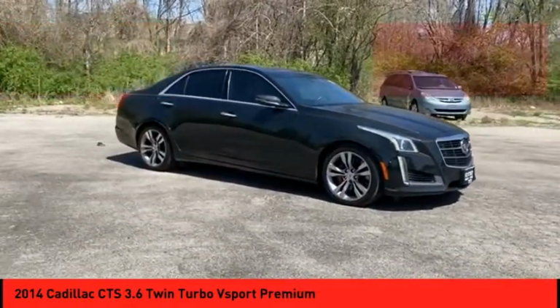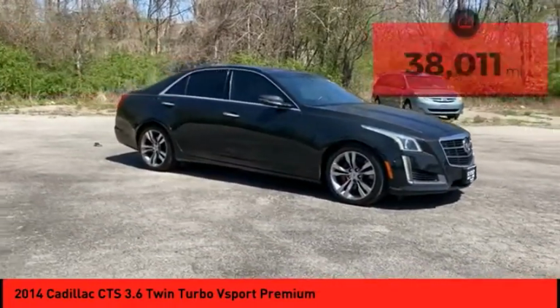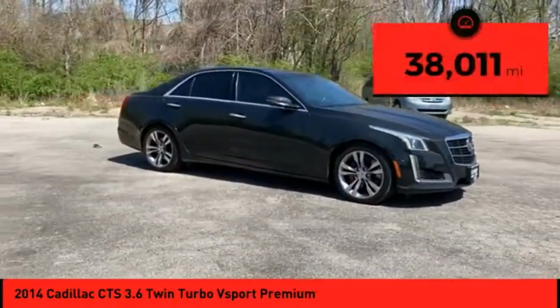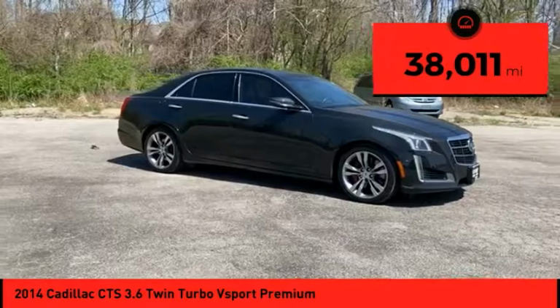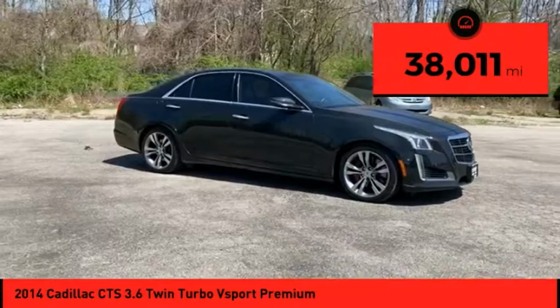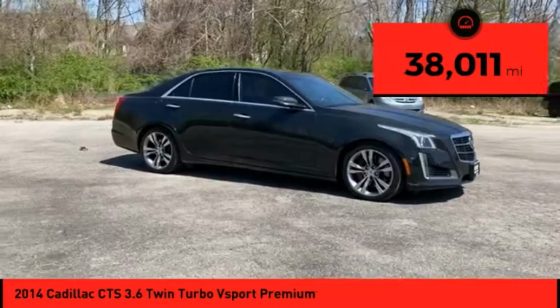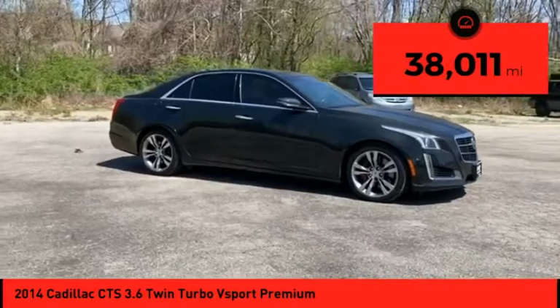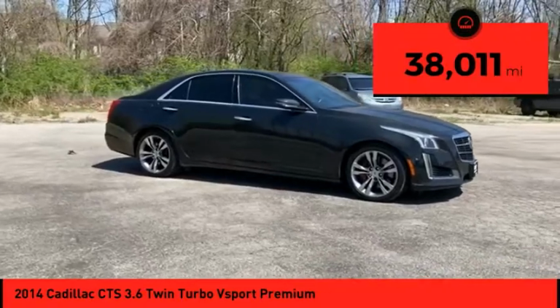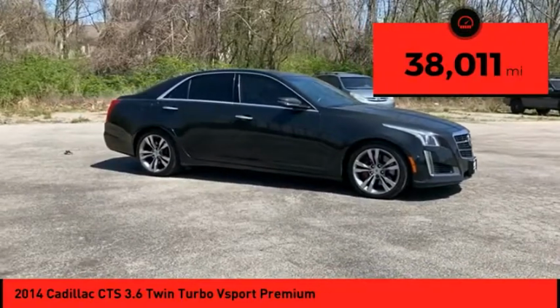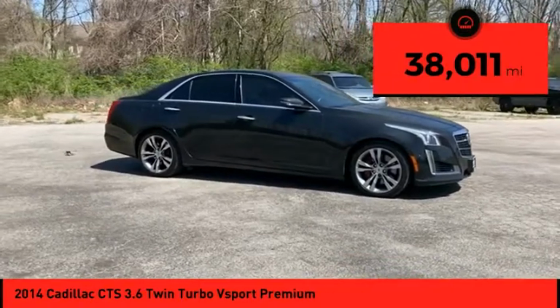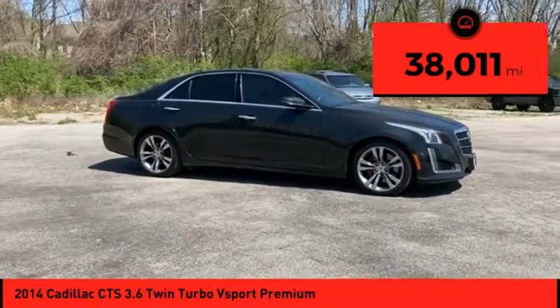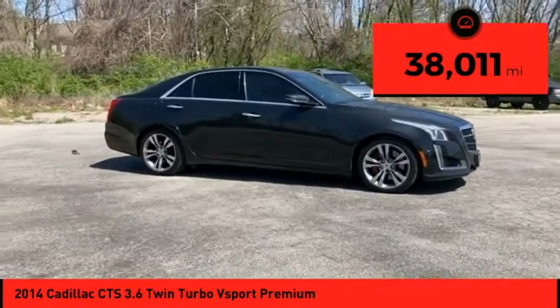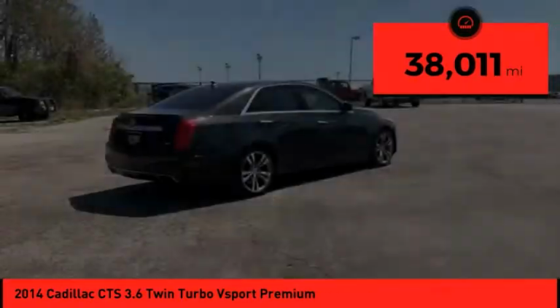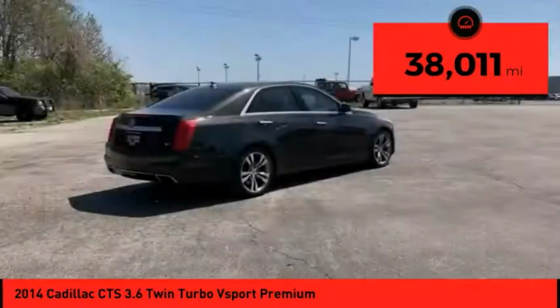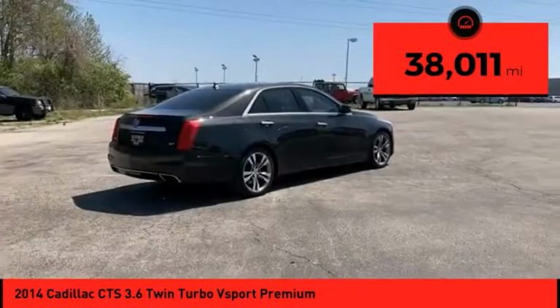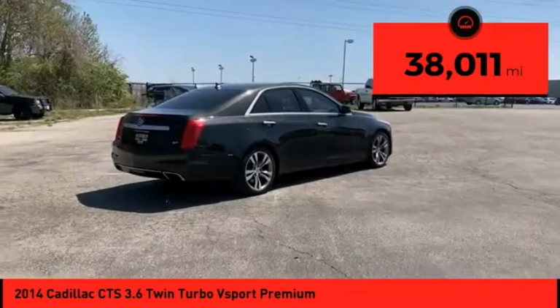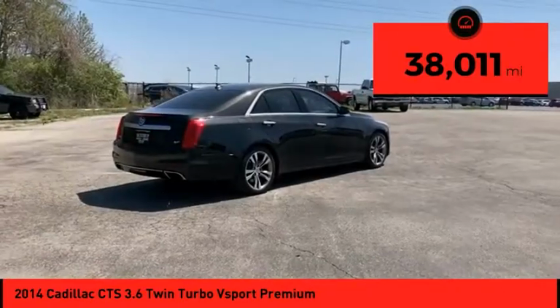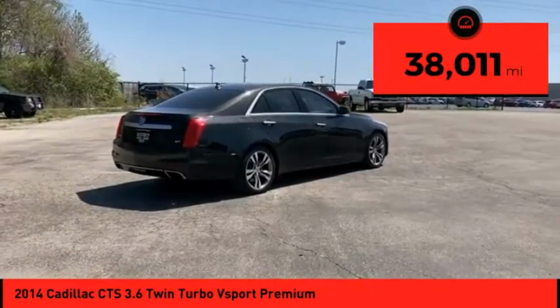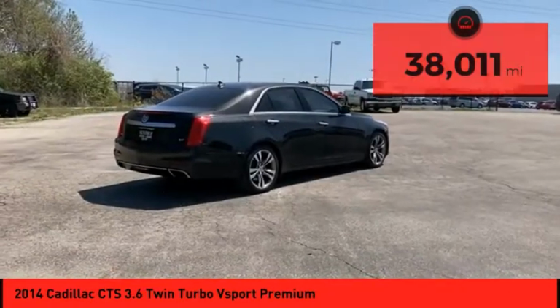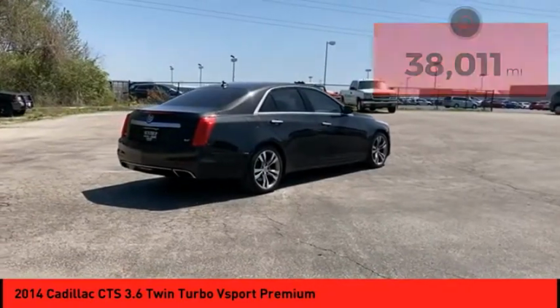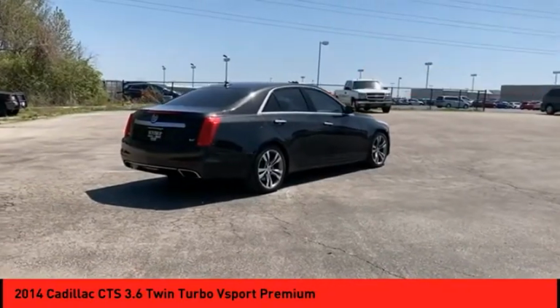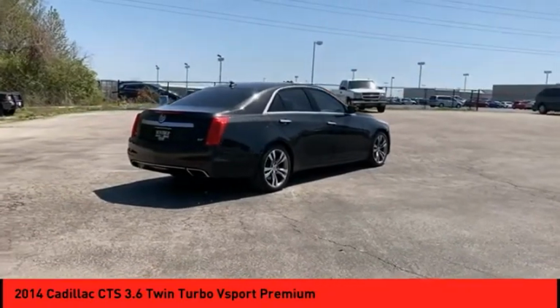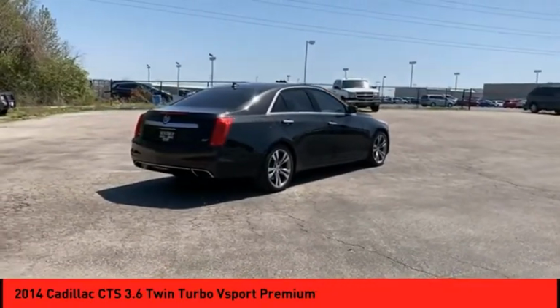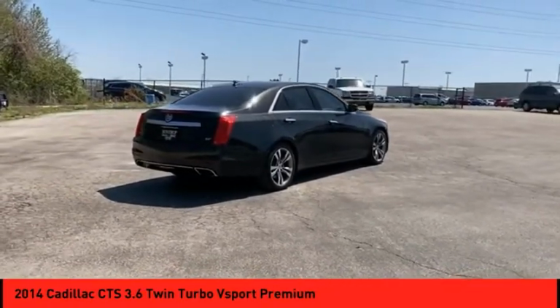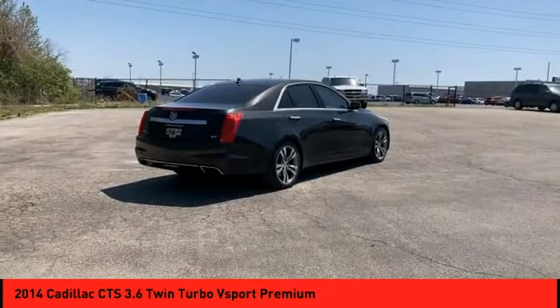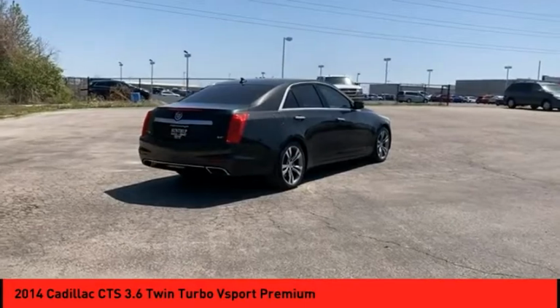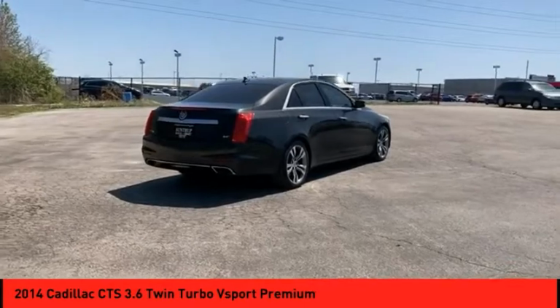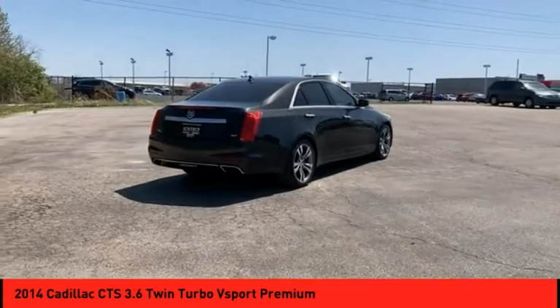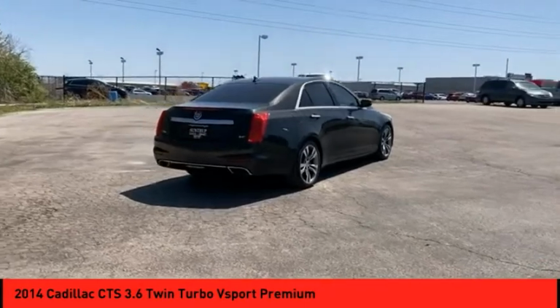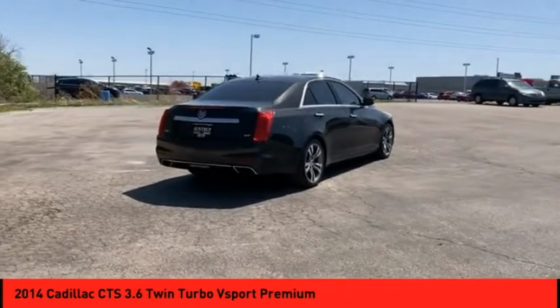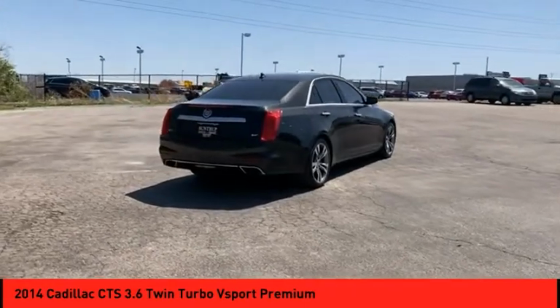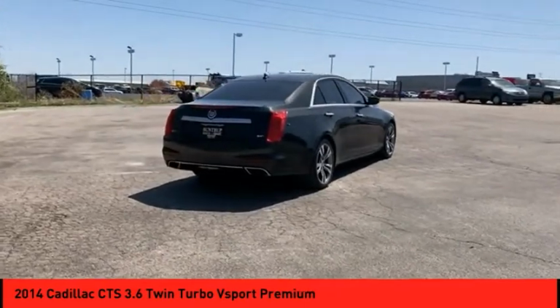This vehicle has less than 40,000 miles. Is love at first sight really possible? Let us know when you stop in.